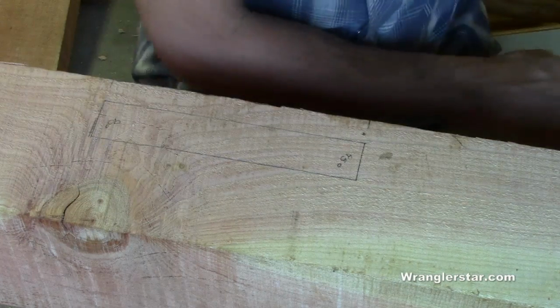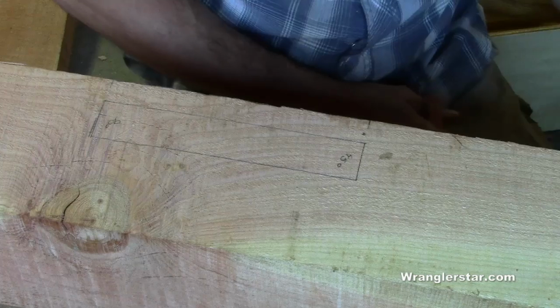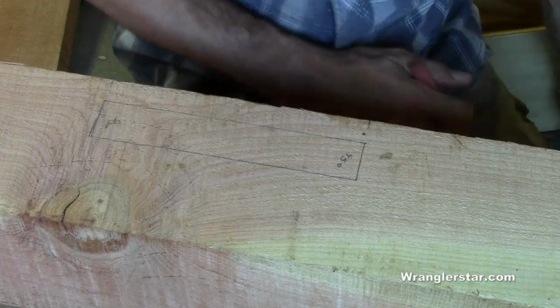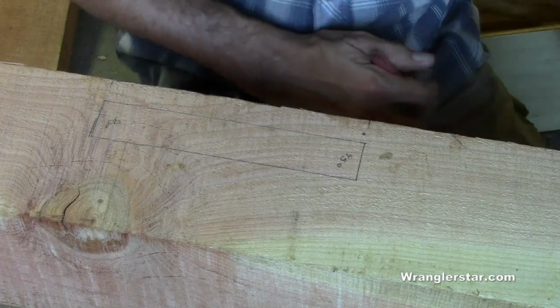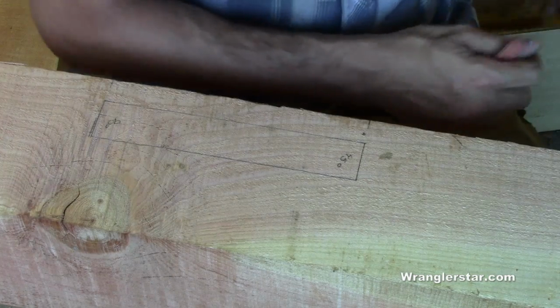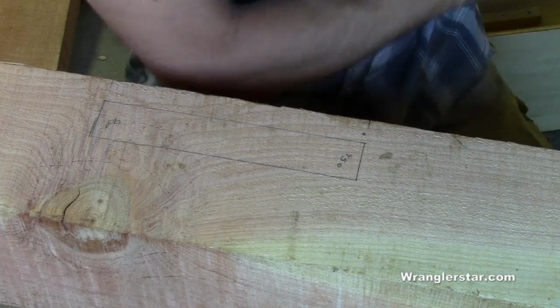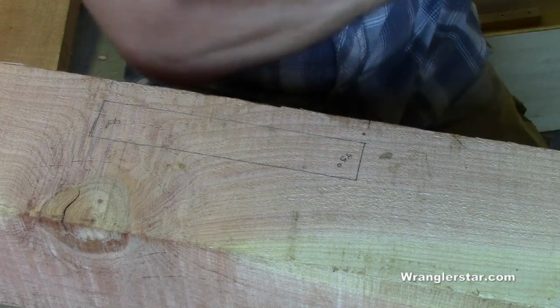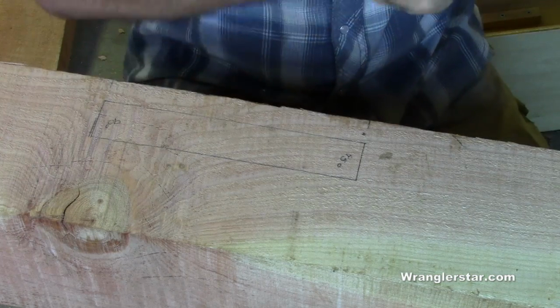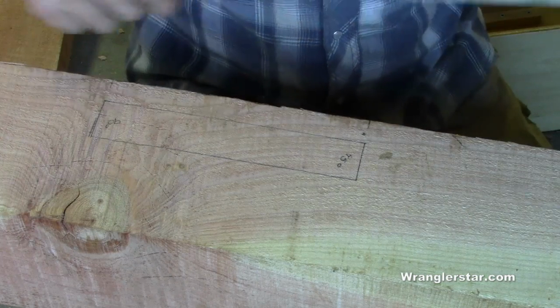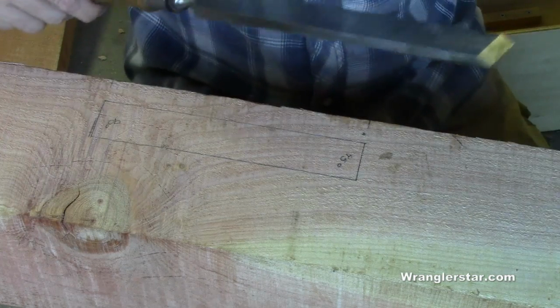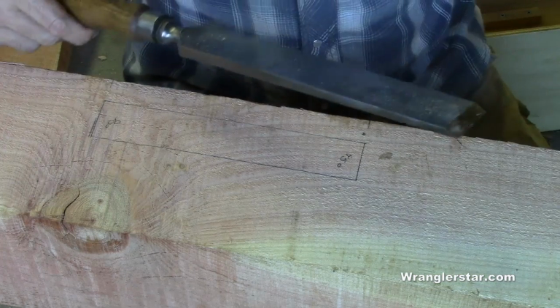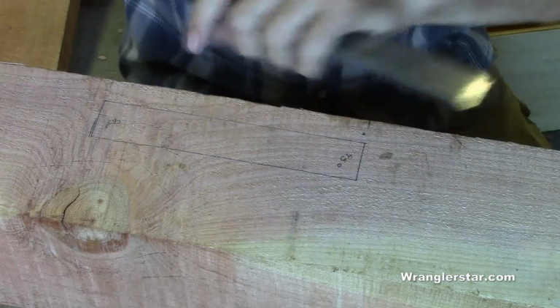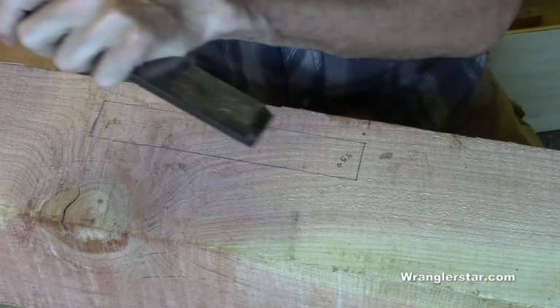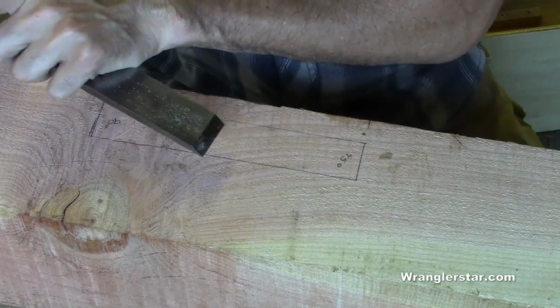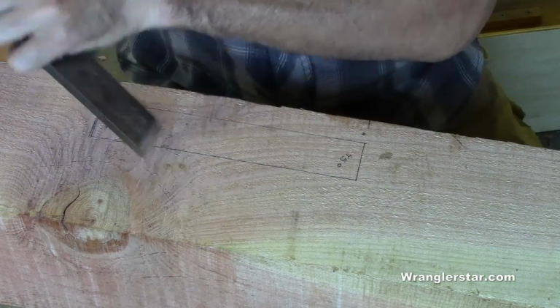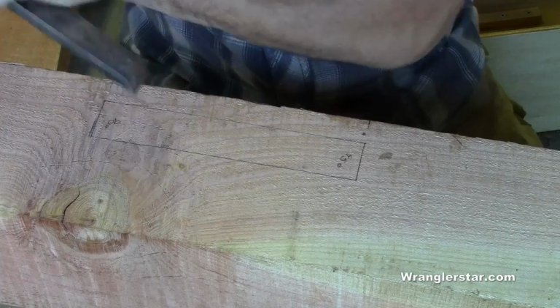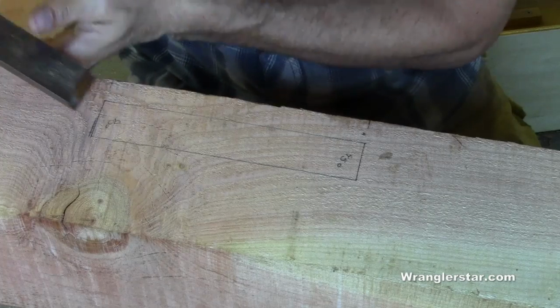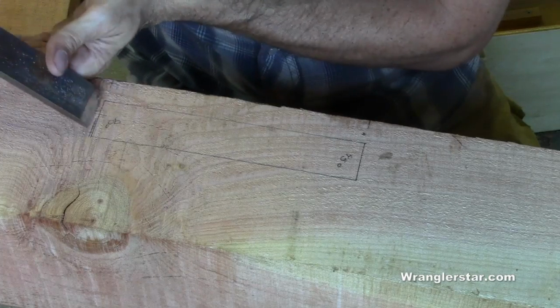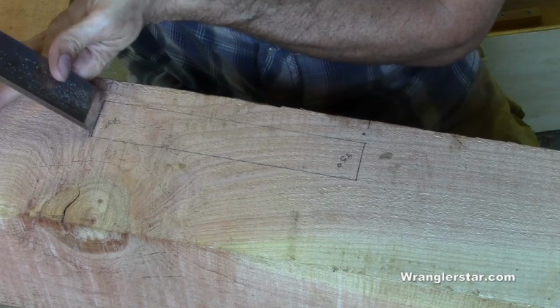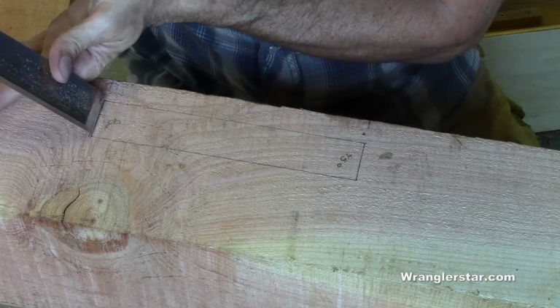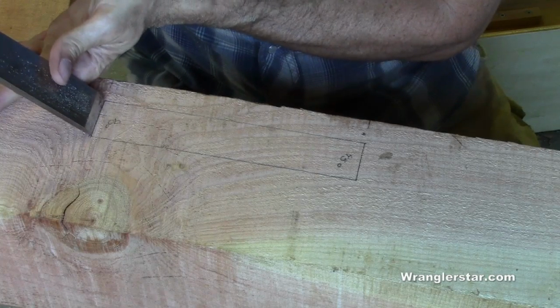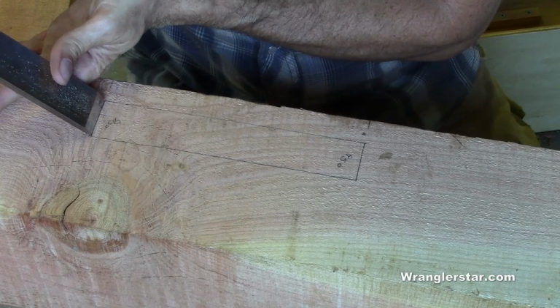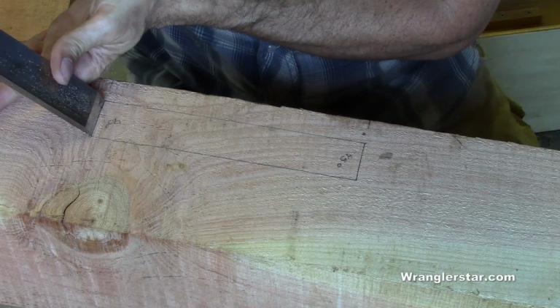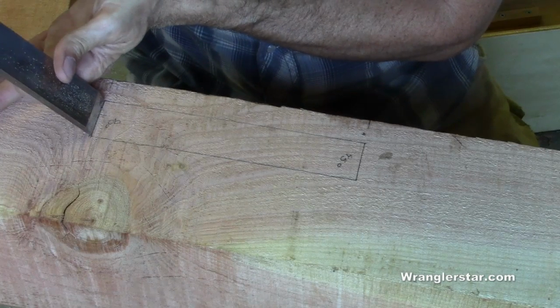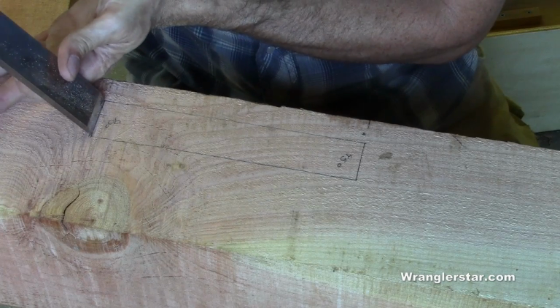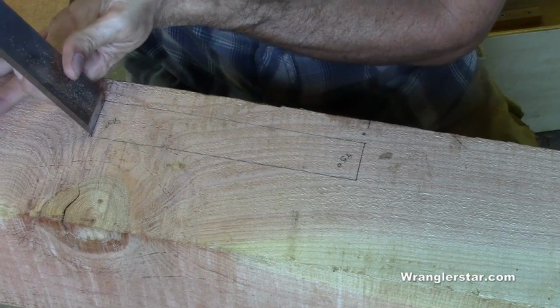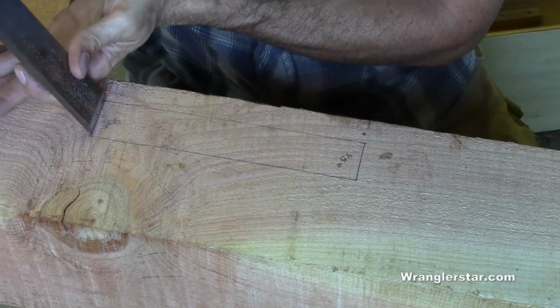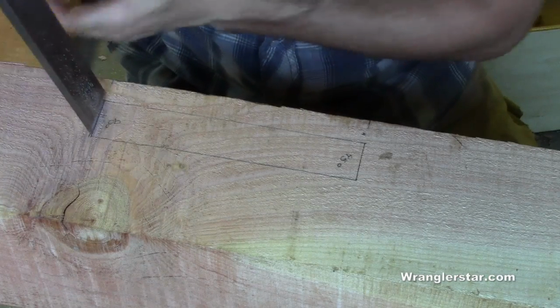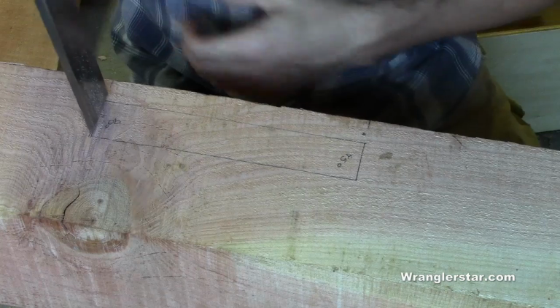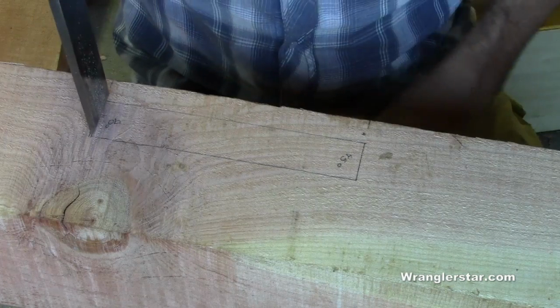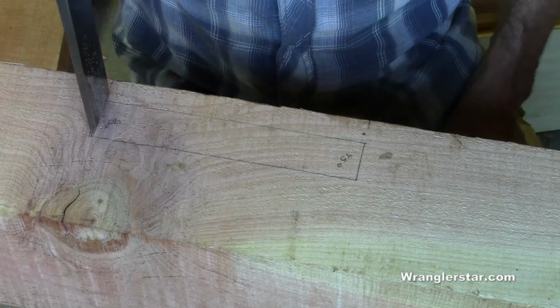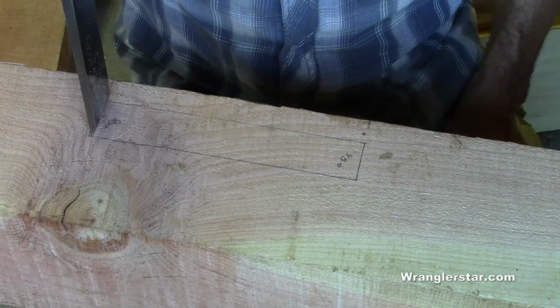You can use your timber framing chisels the same way — that's why the chisels are the width that they are. I can lay this on here and it will be a perfect fit for that mortise.